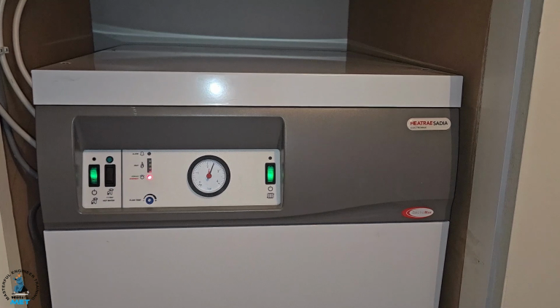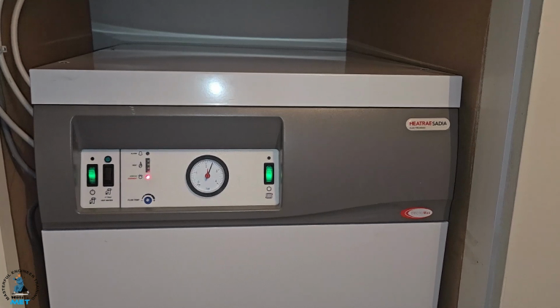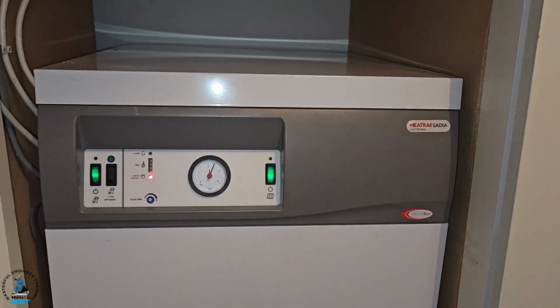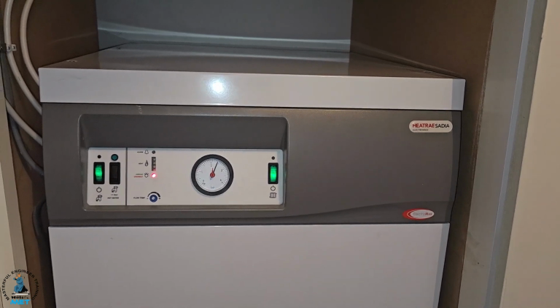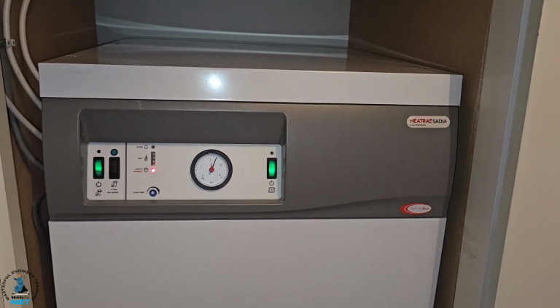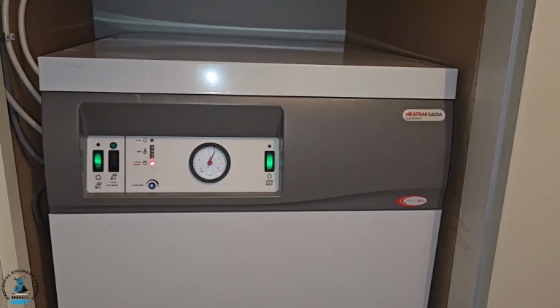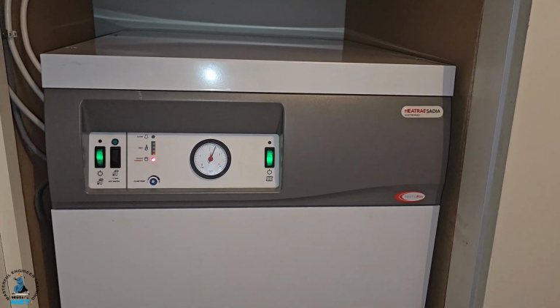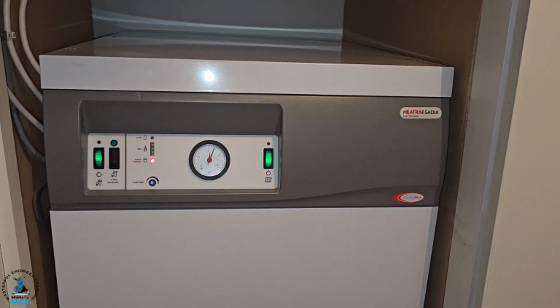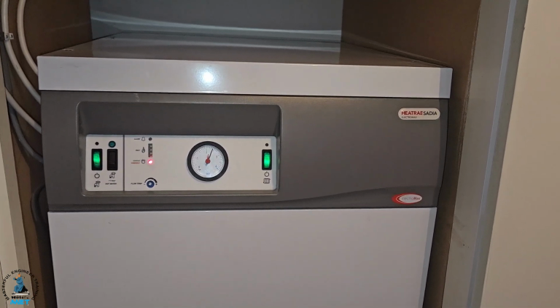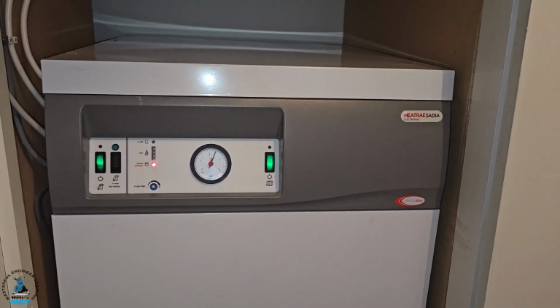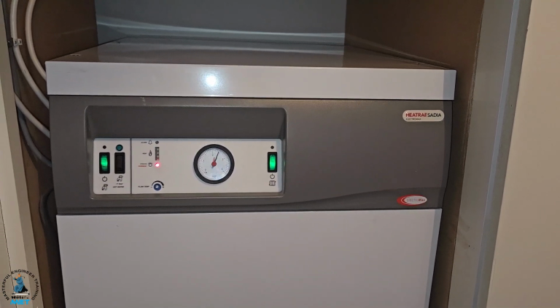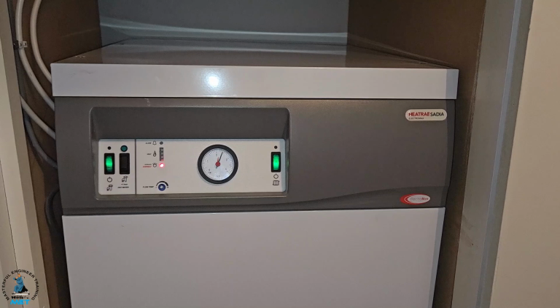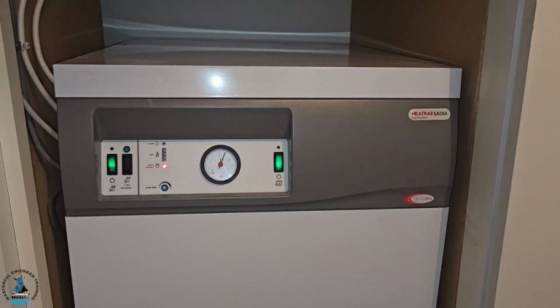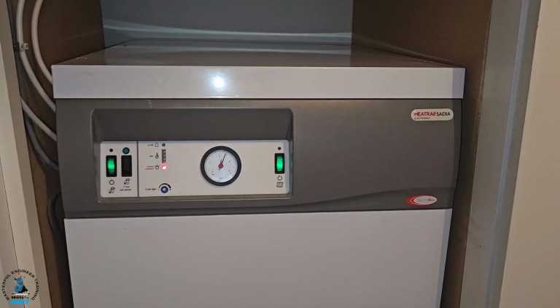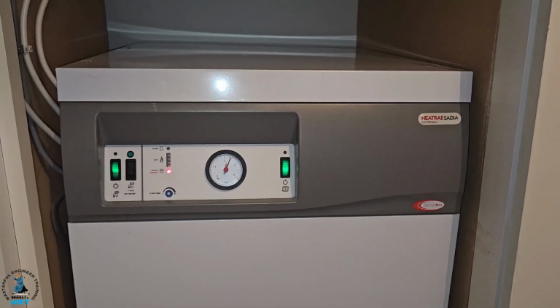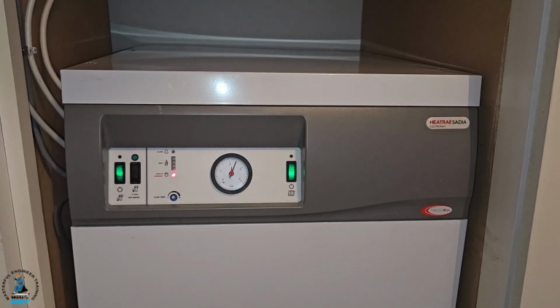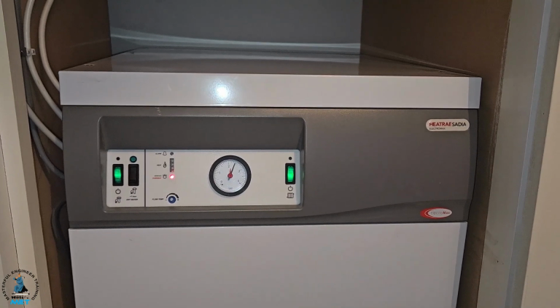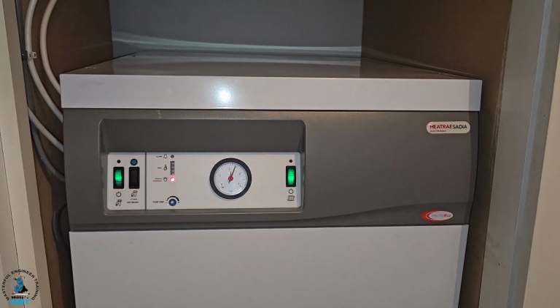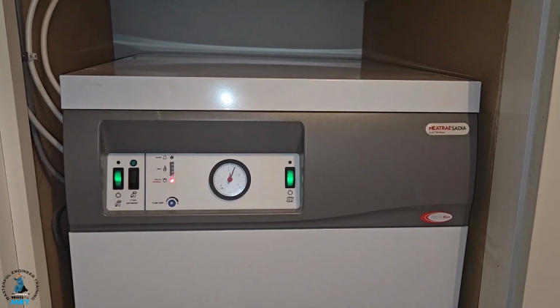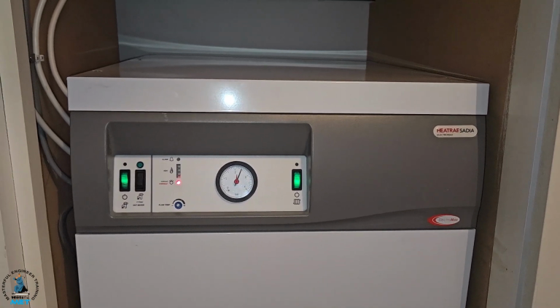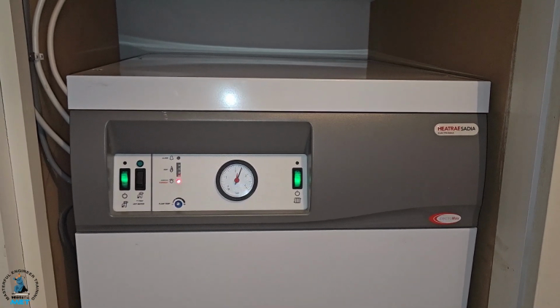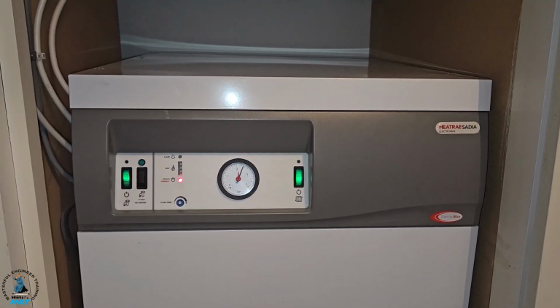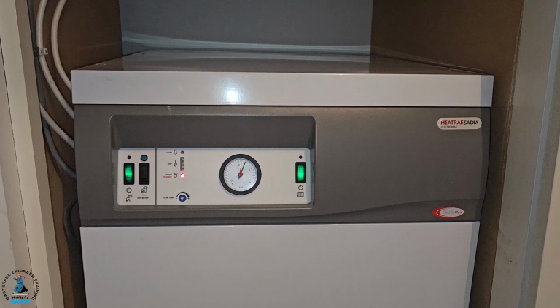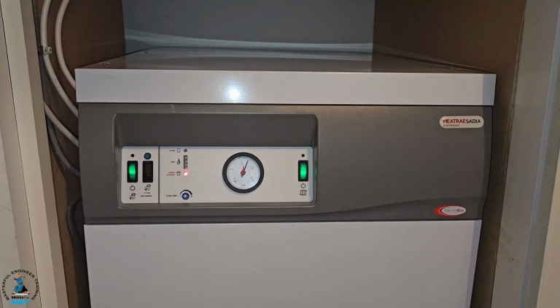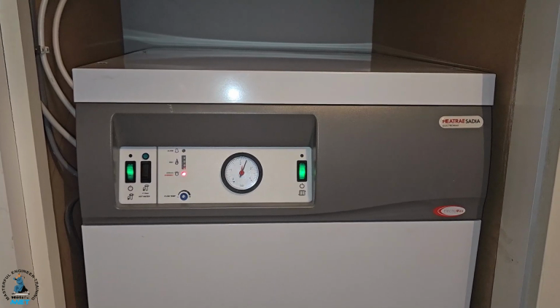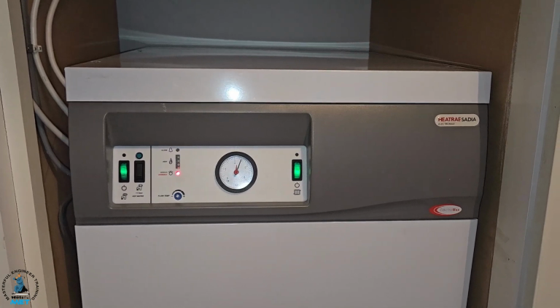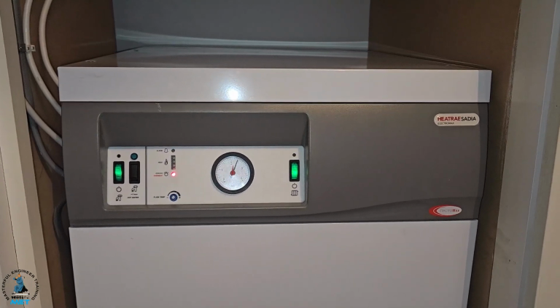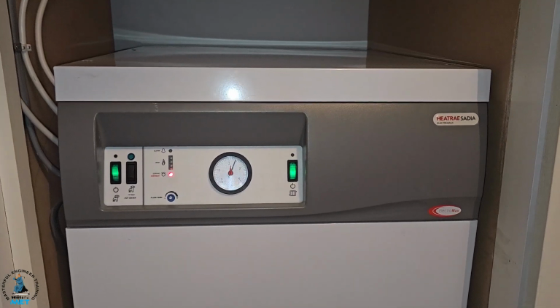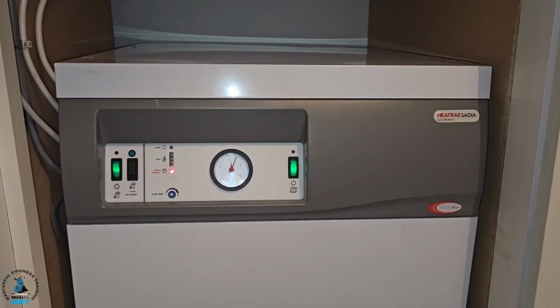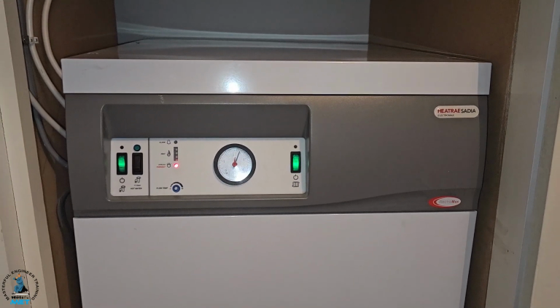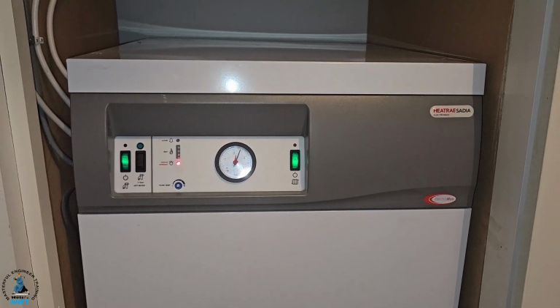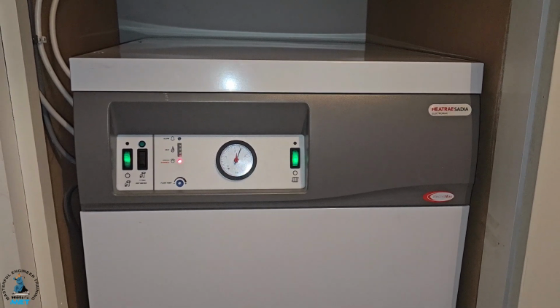Hi guys, it's Mastery Coach Tony Morgan and today's video is looking at the Heat Ray Sadia Electromax. I'm out with Miles, who is now out on his own, but we're just going to look at some of the work and what he can do.